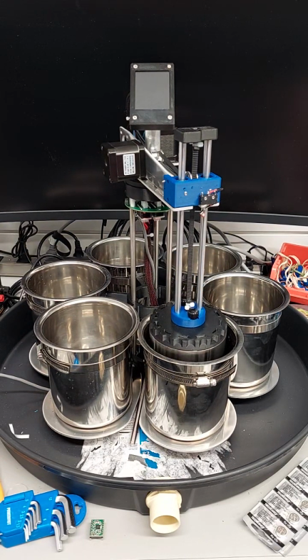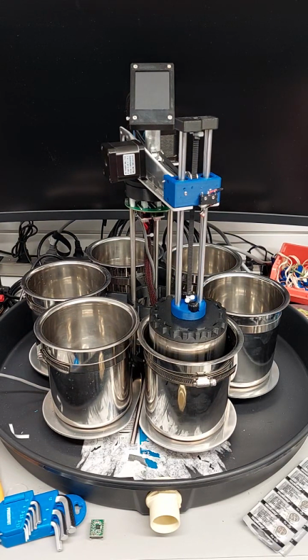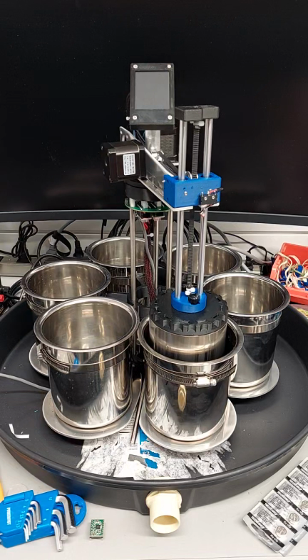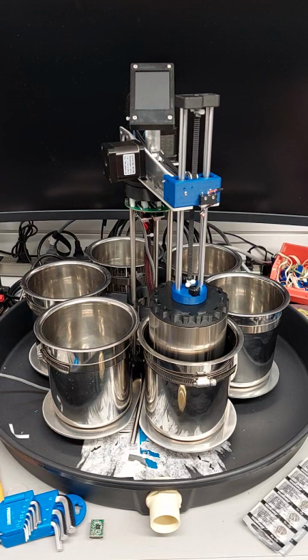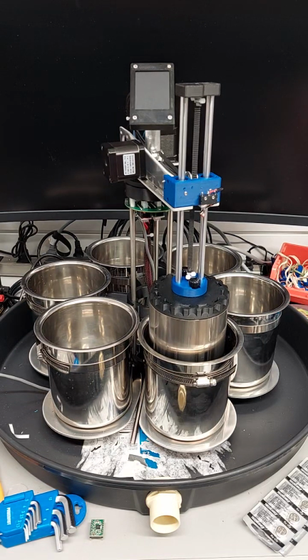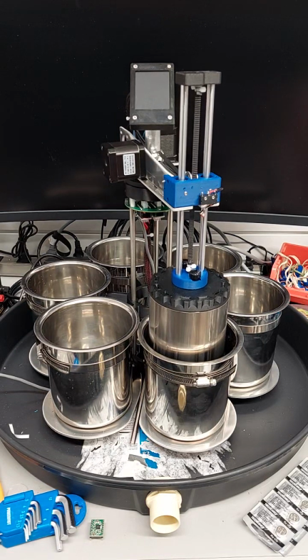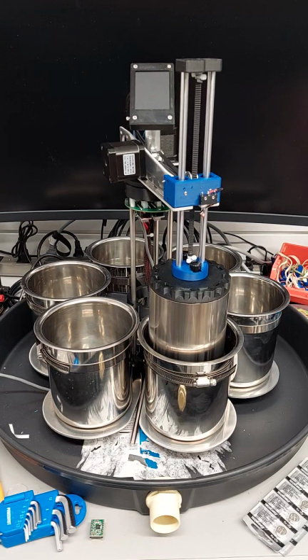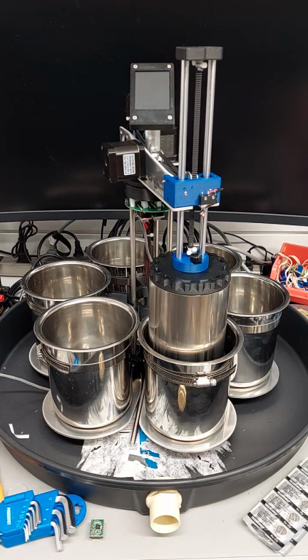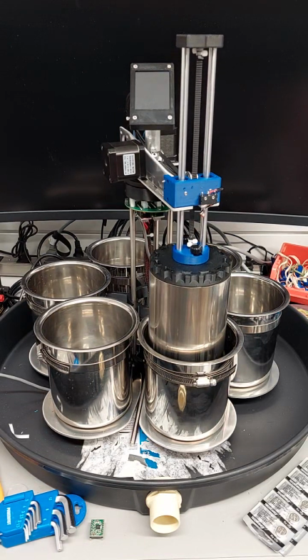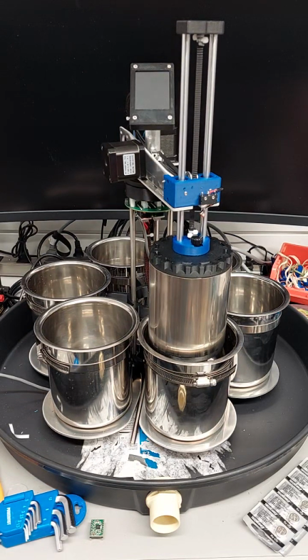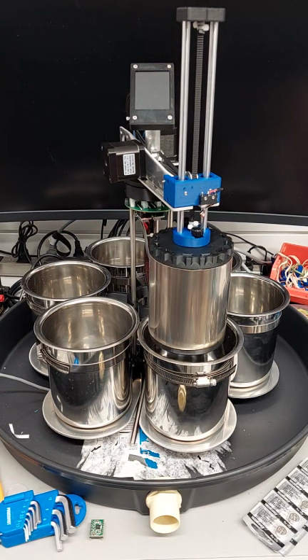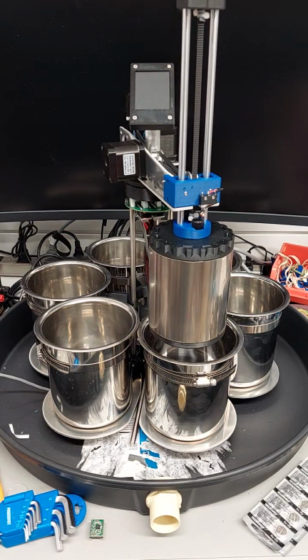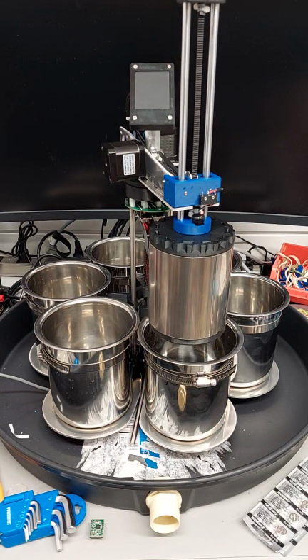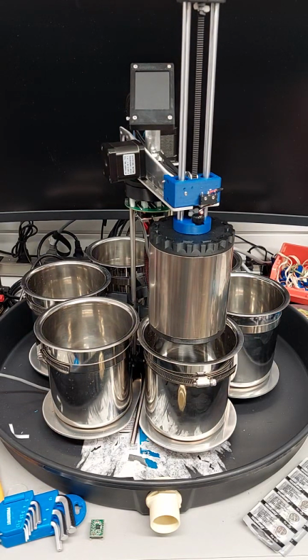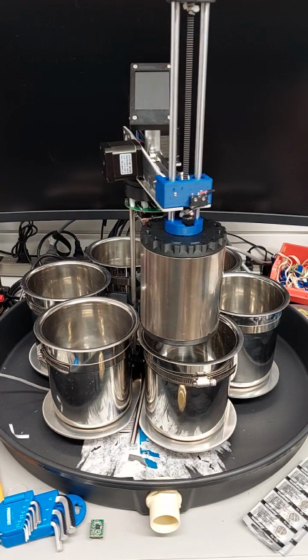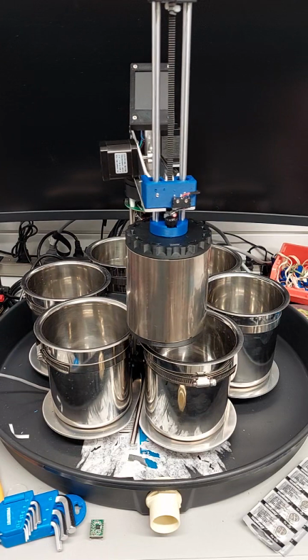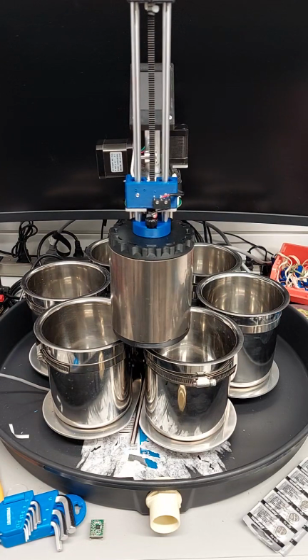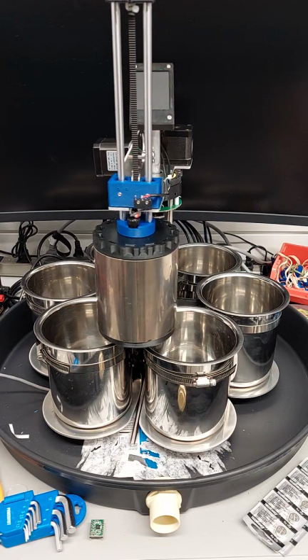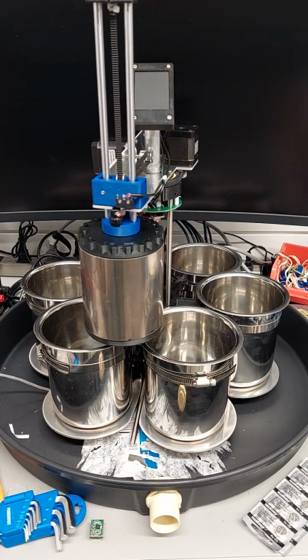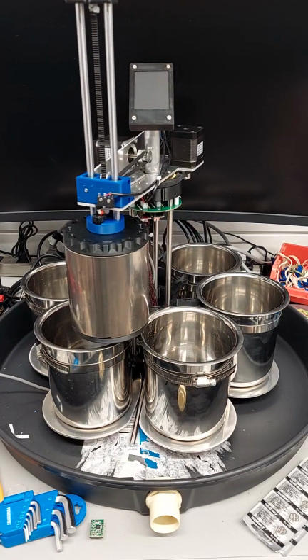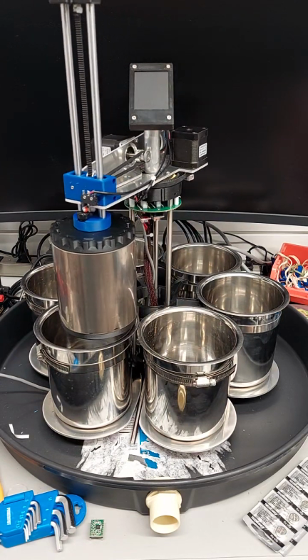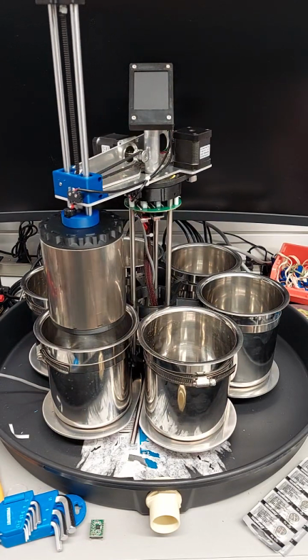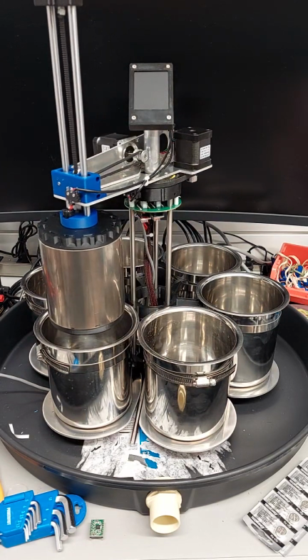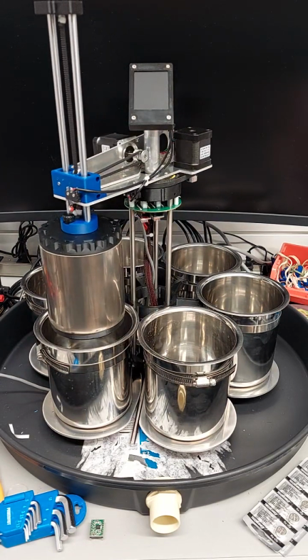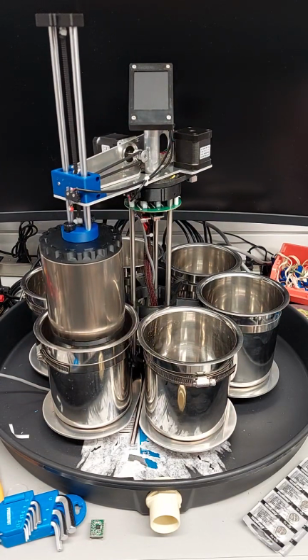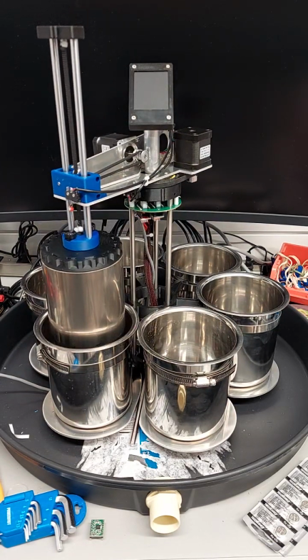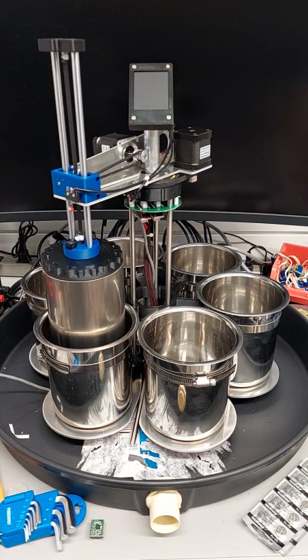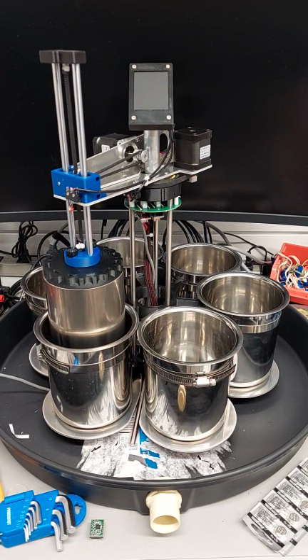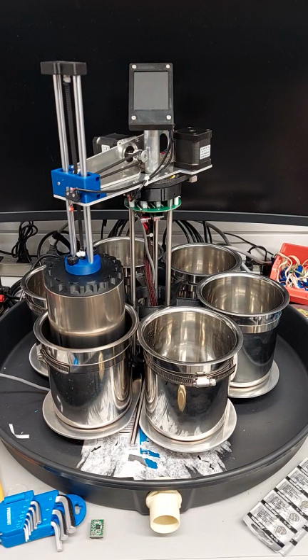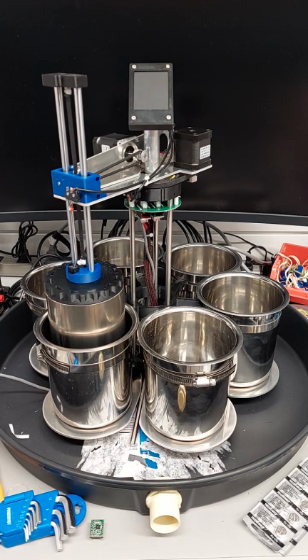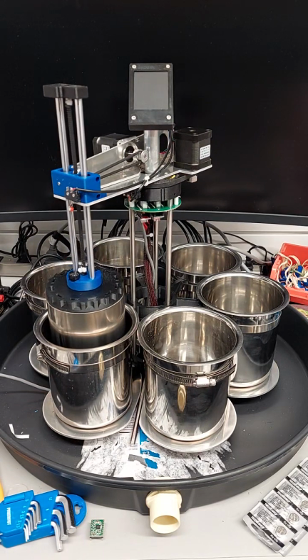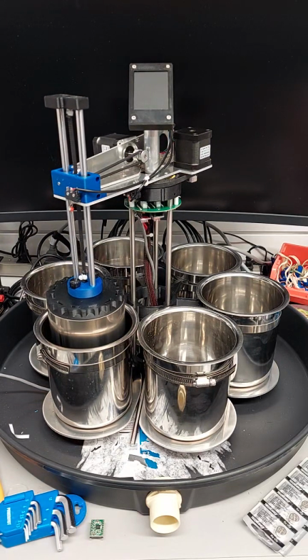The light-tight tank is dipped in the chemical solutions, and liquid can flow into the bottom and air can flow out of the top, and vice versa, during the lift process.